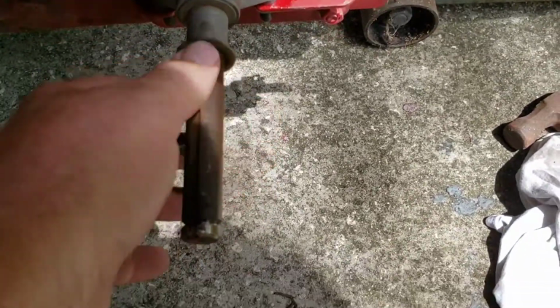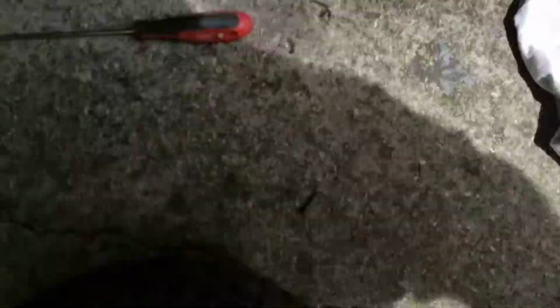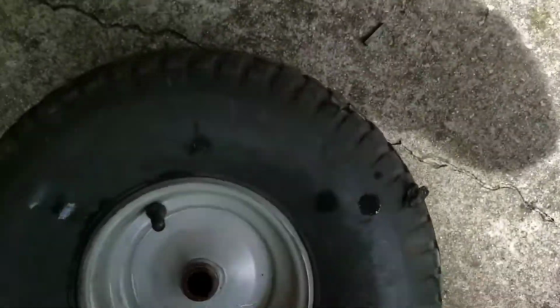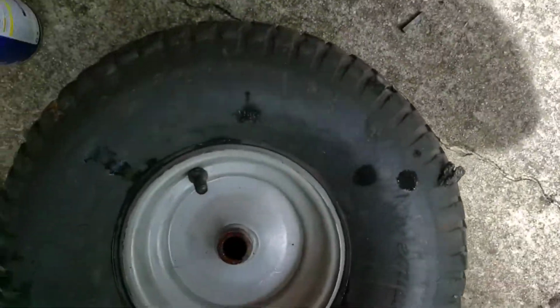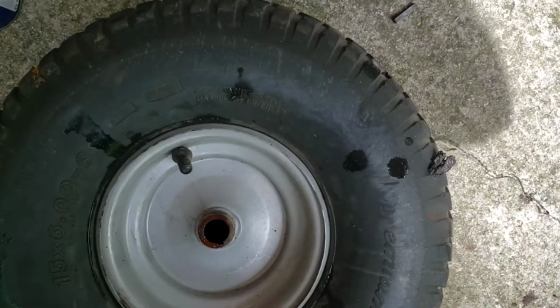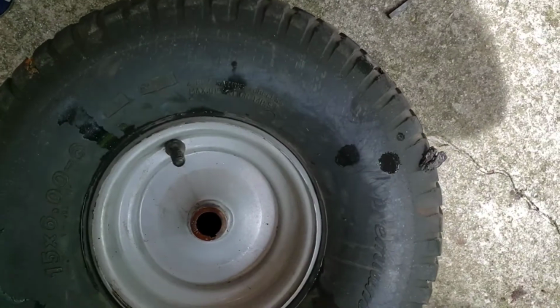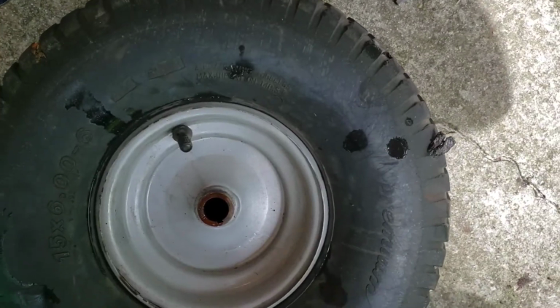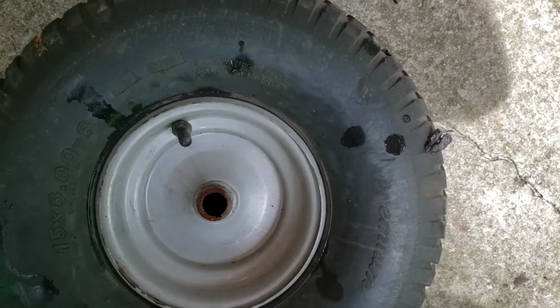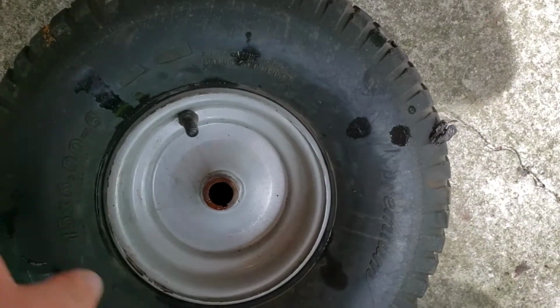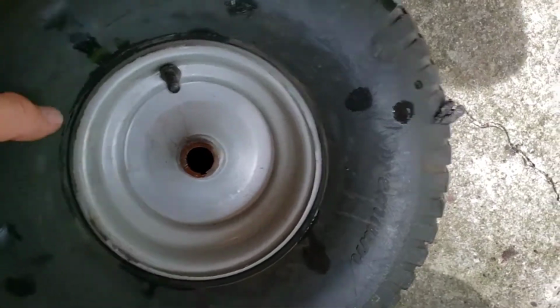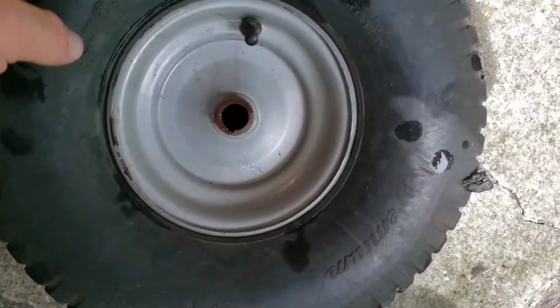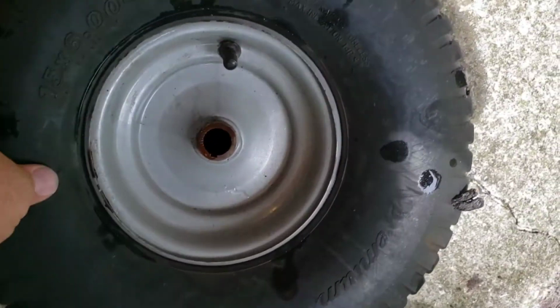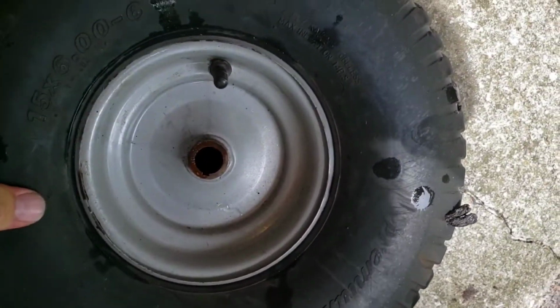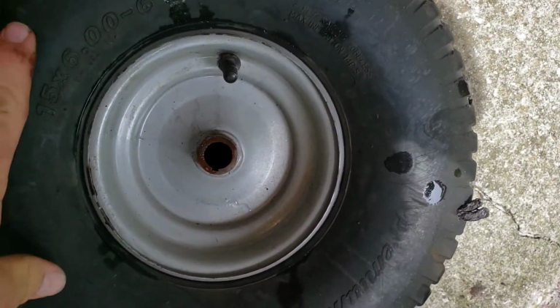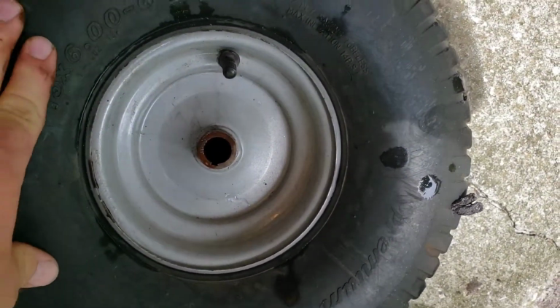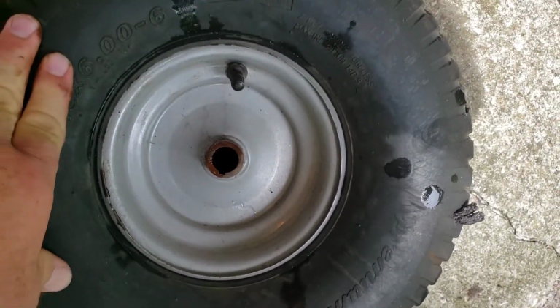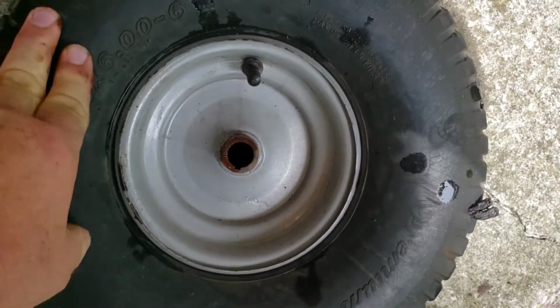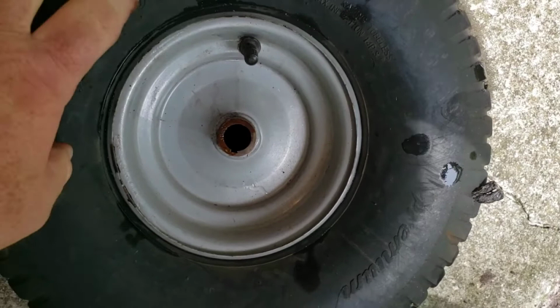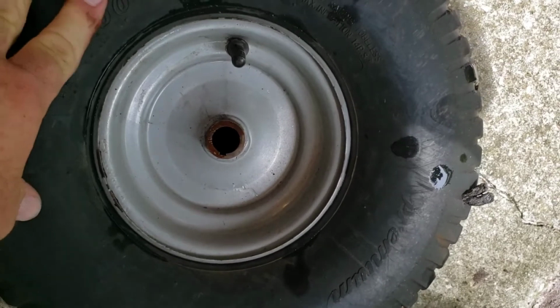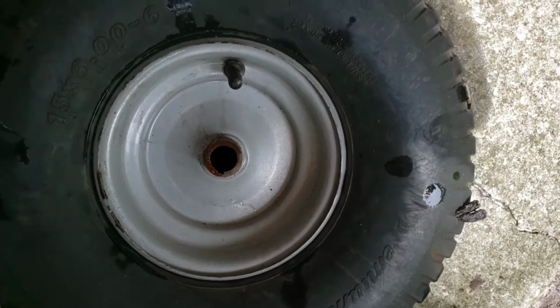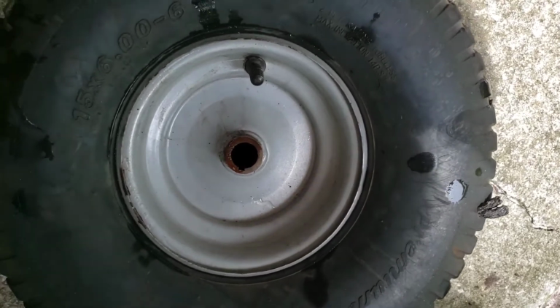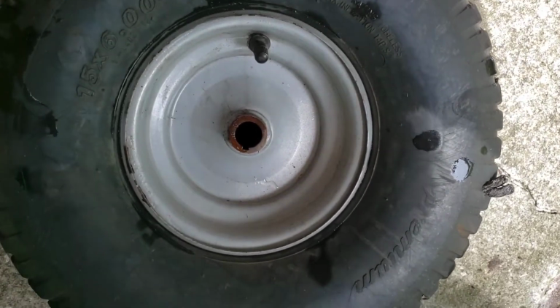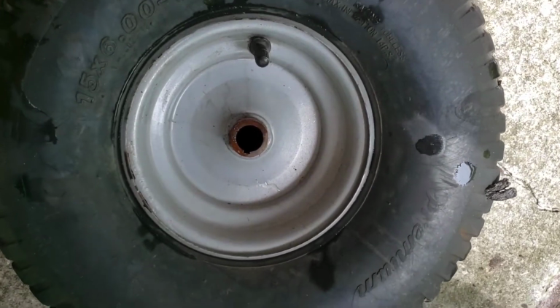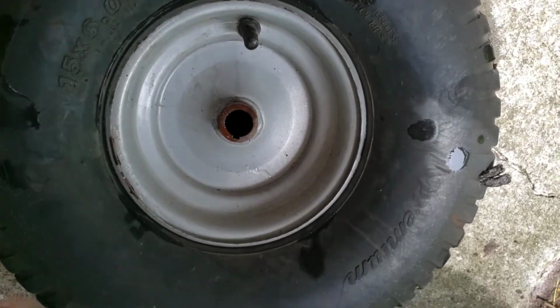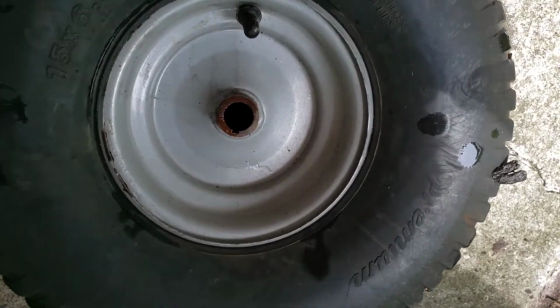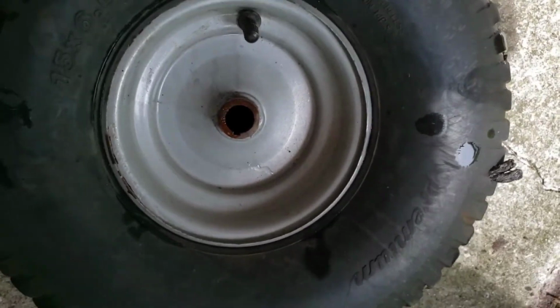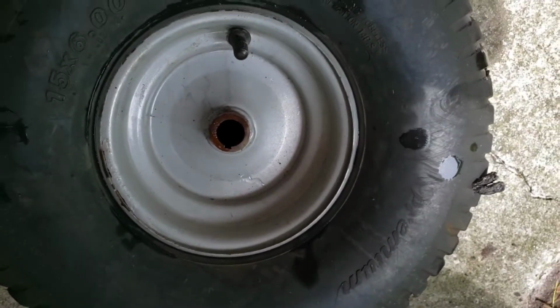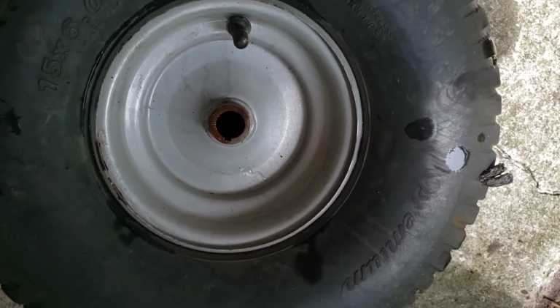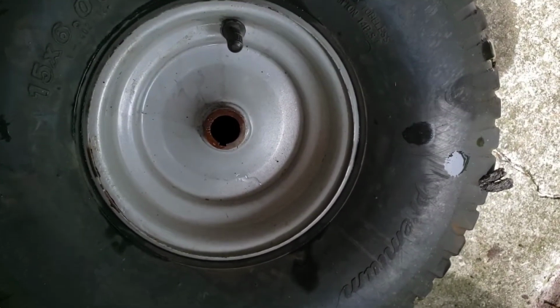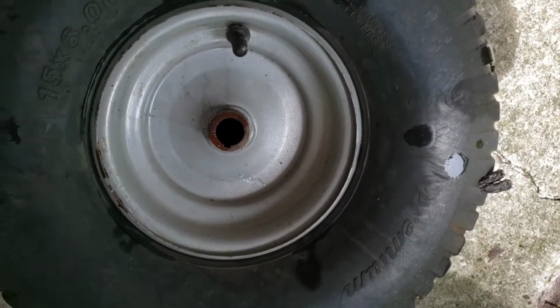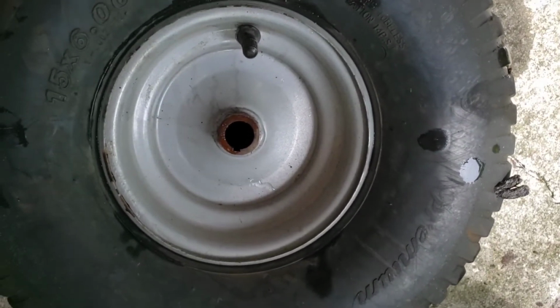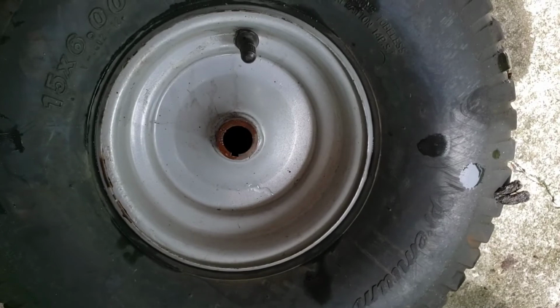Now I'm going to take it to the tire store and get another one and have them put this one on. All right guys, that's it. Y'all have a good day.